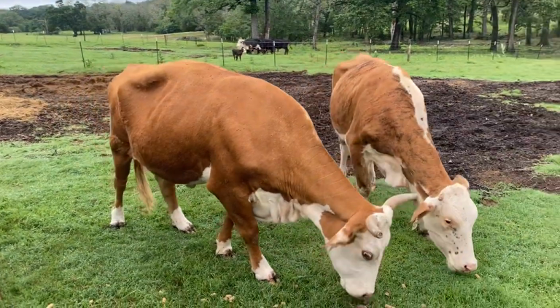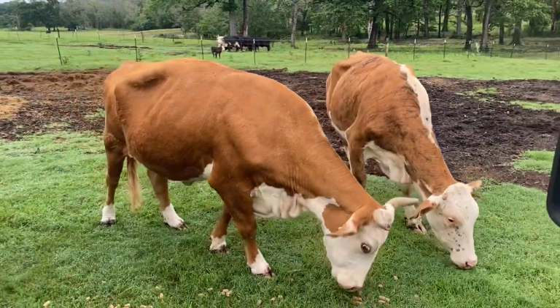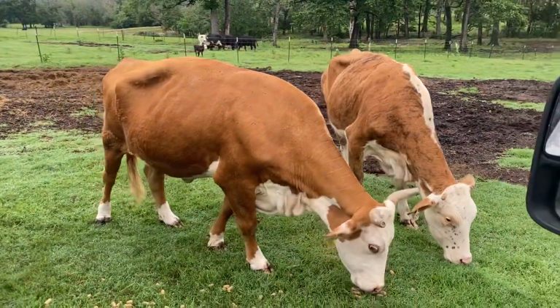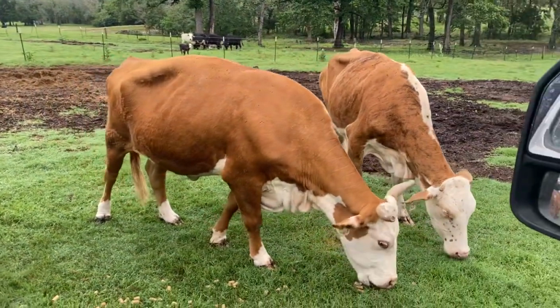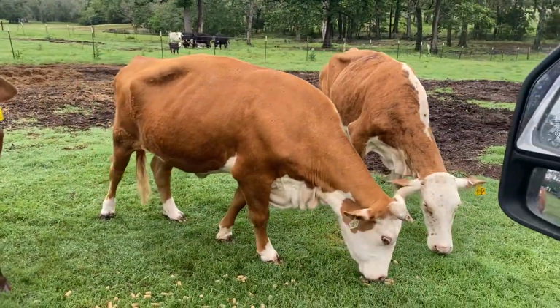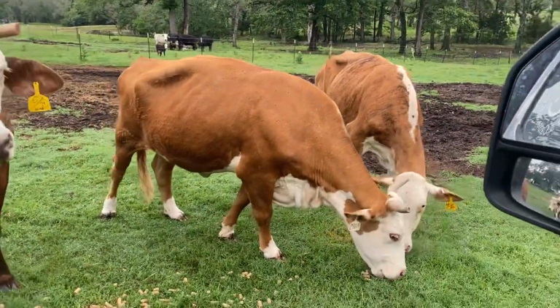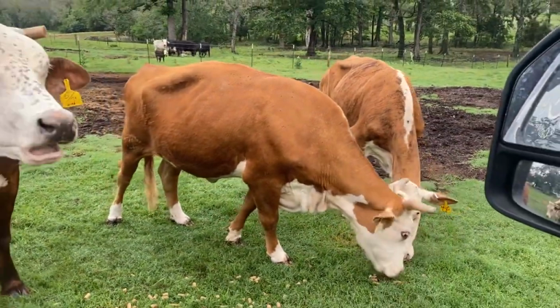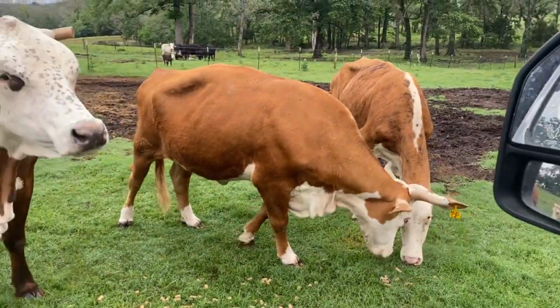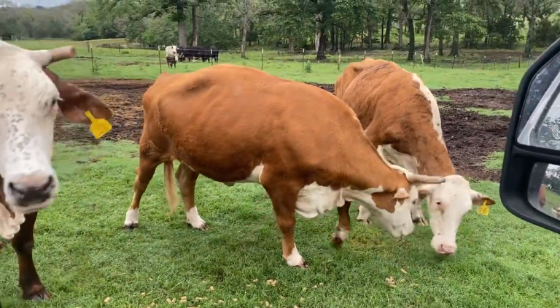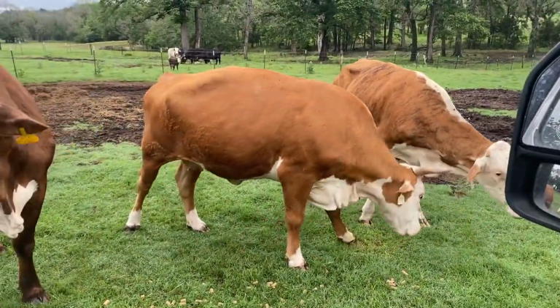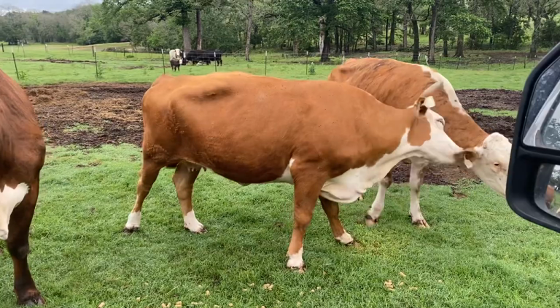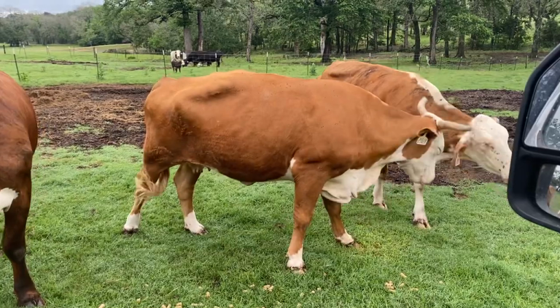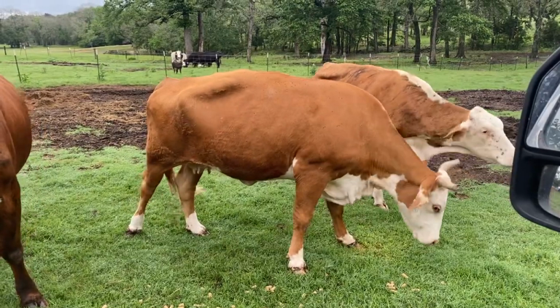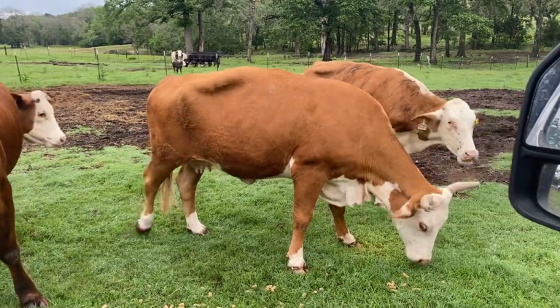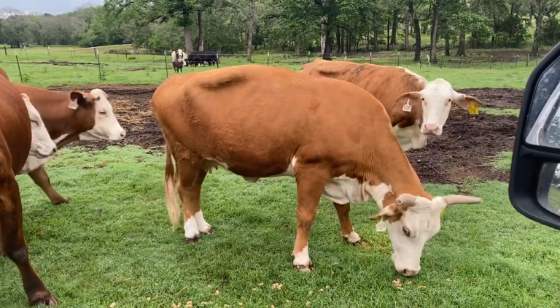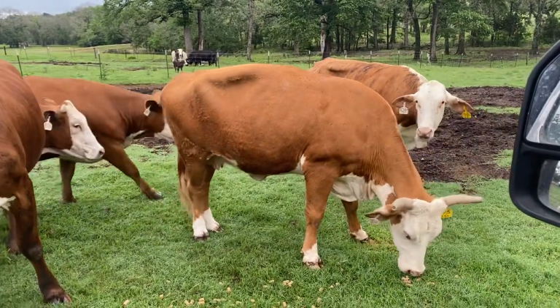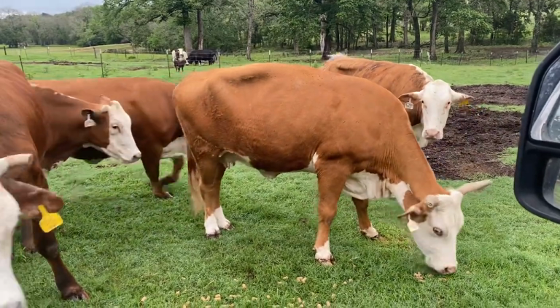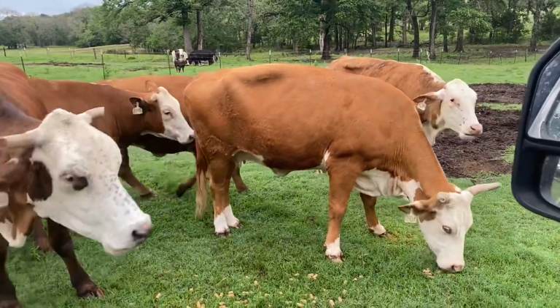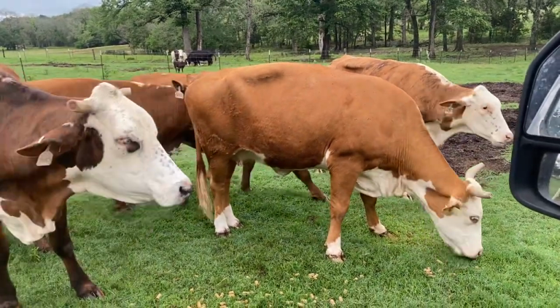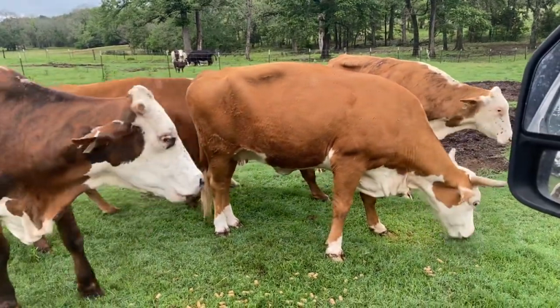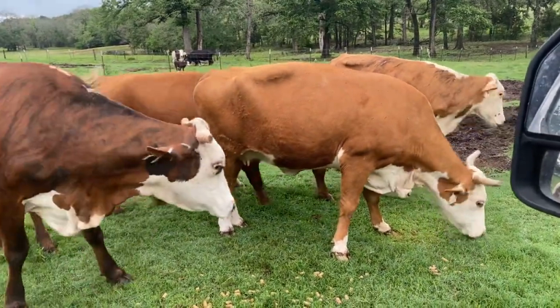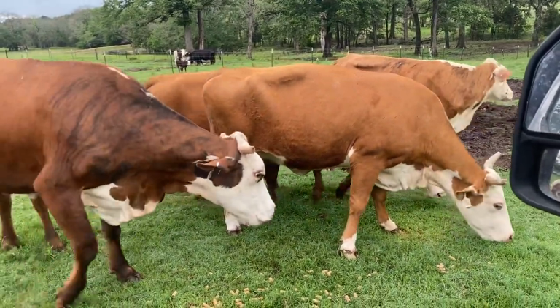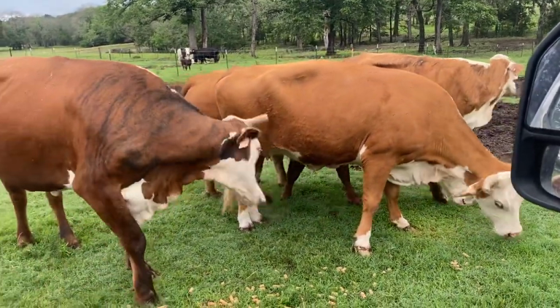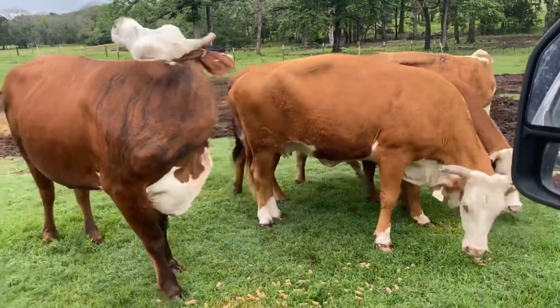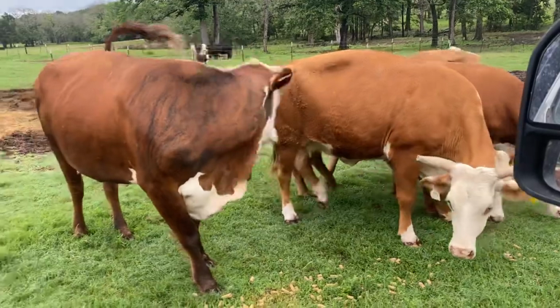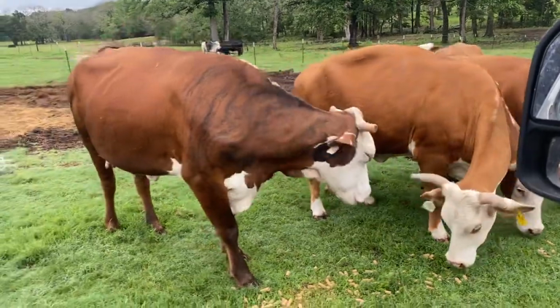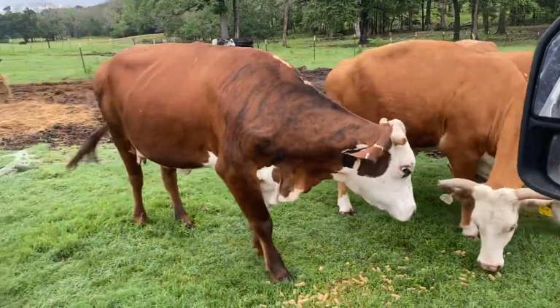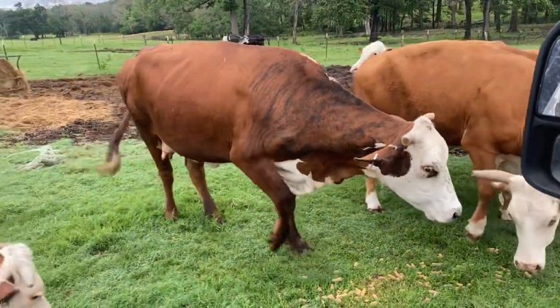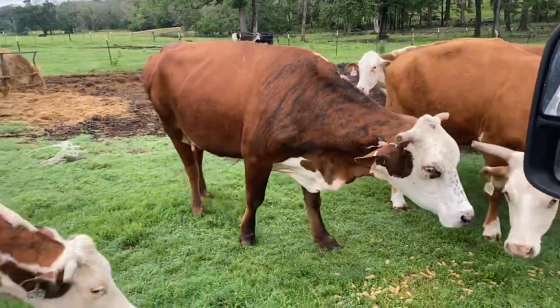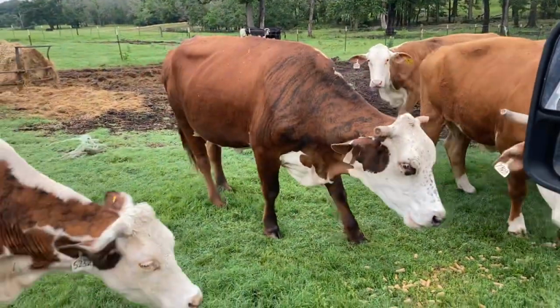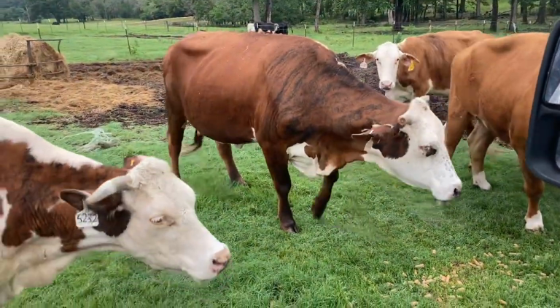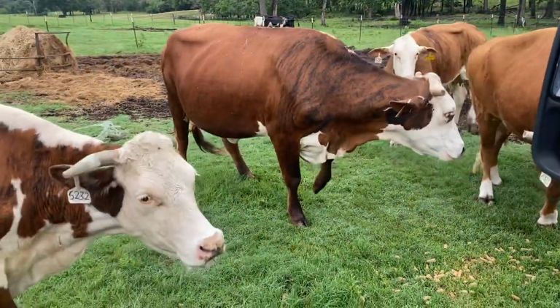Hey guys, Bubba Rutherford, Rutherford Landing Cattle. I'm gonna show you these right here — these are just Hereford cross type cows. Dang near some of them are just Bramer type and just didn't stripe up.